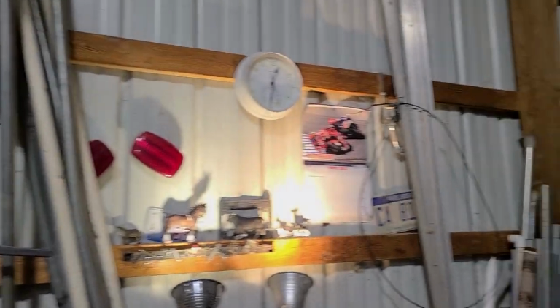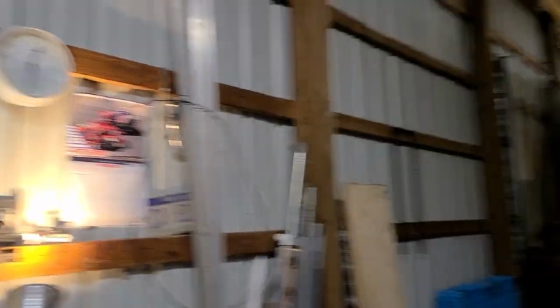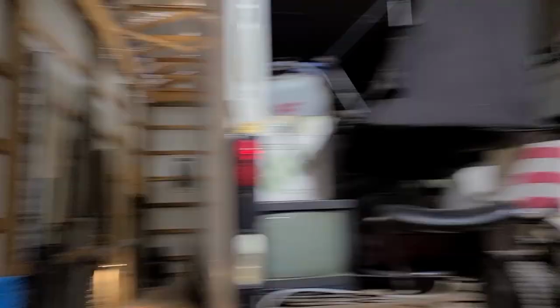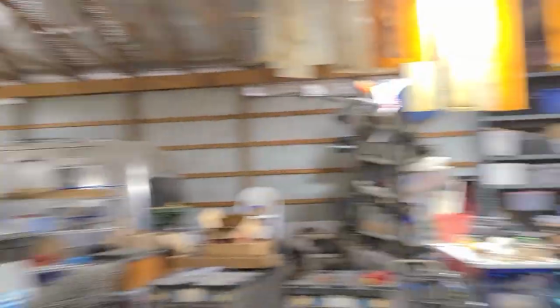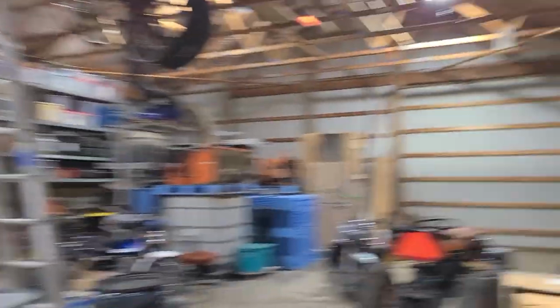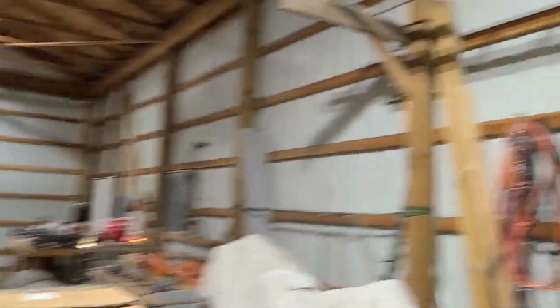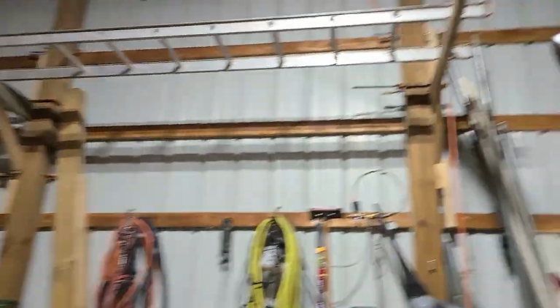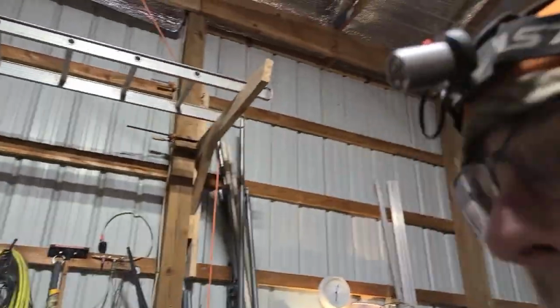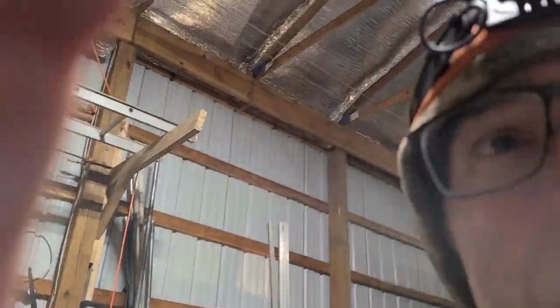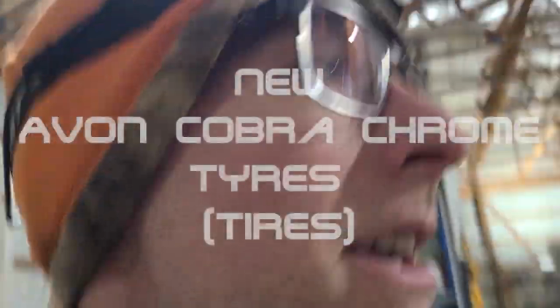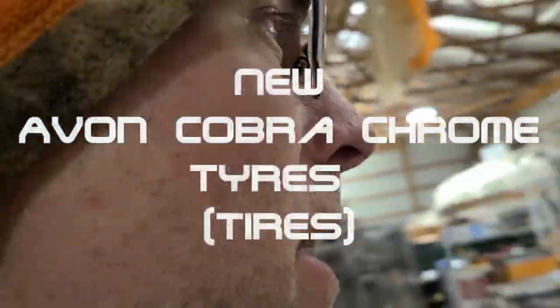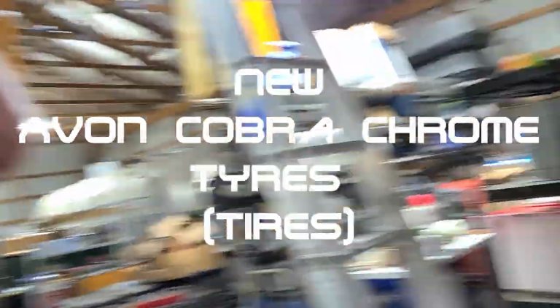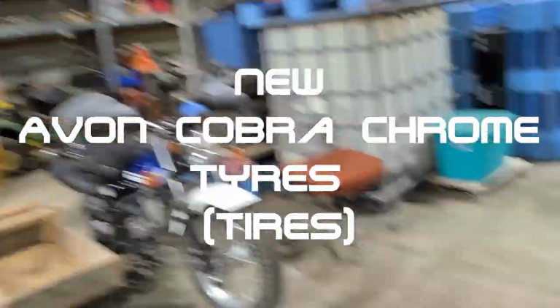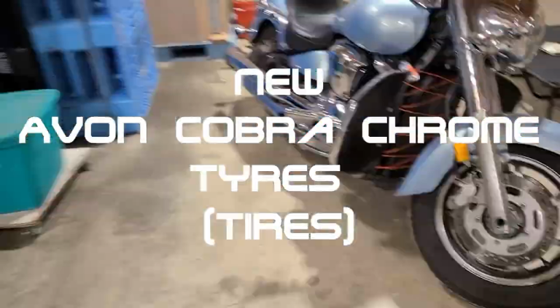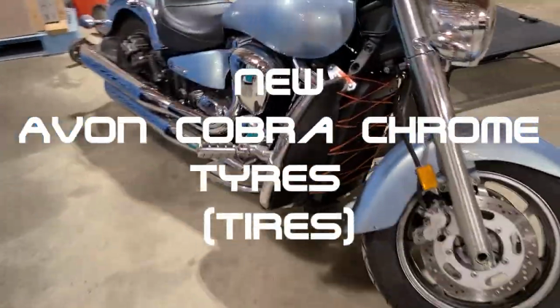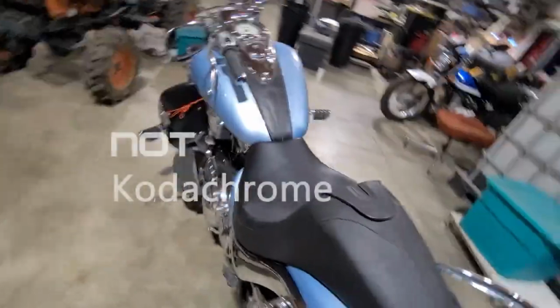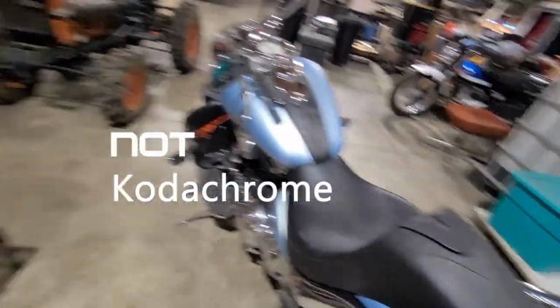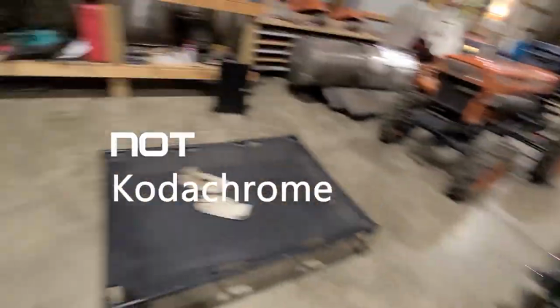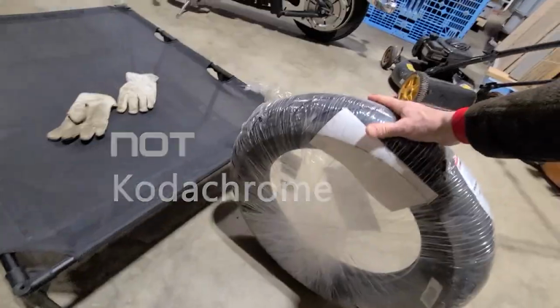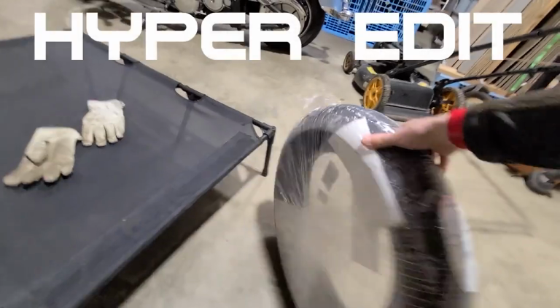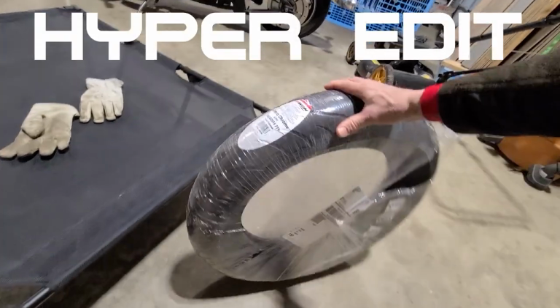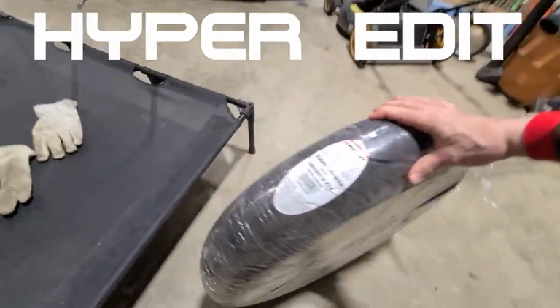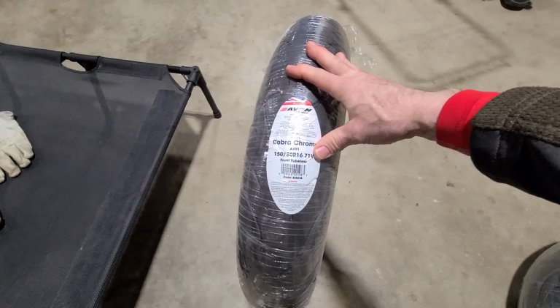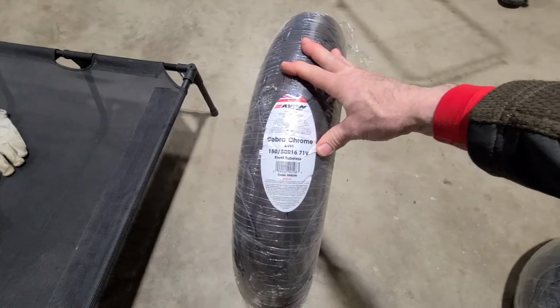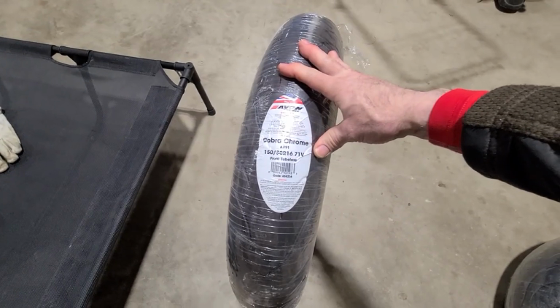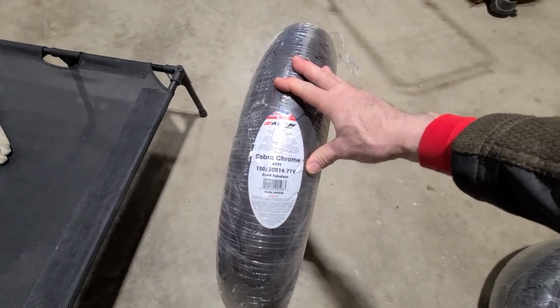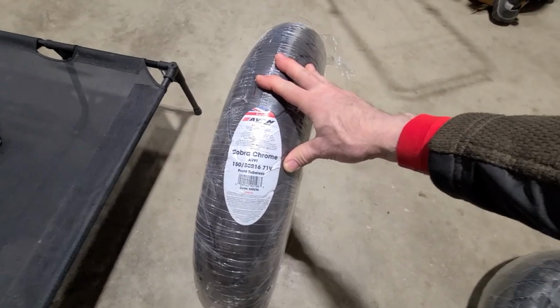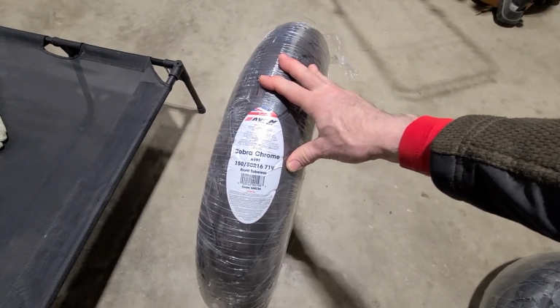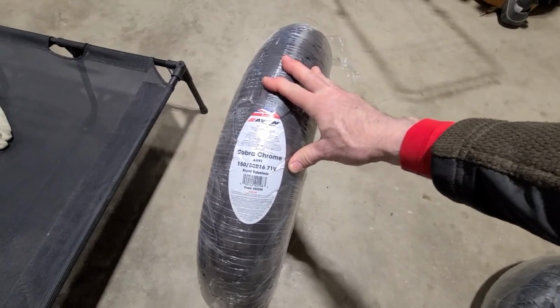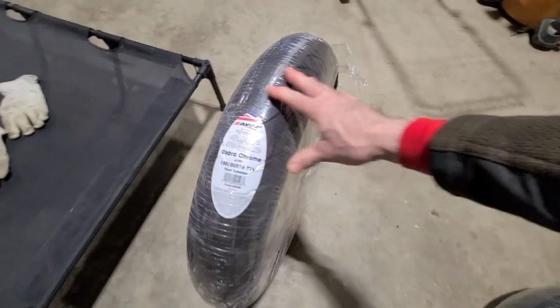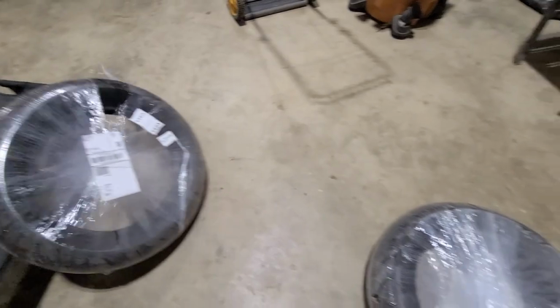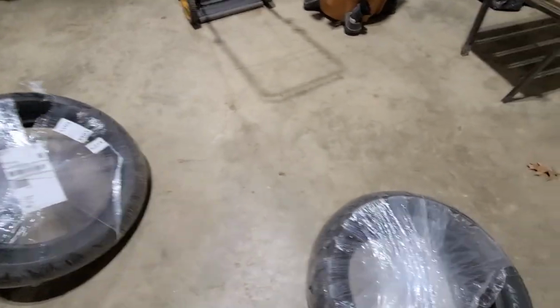Hey, guess what time it is — welcome back to the spaceport, long time no hangout! Quick one: just arrived today, it's the Avon Cobra Chrome.